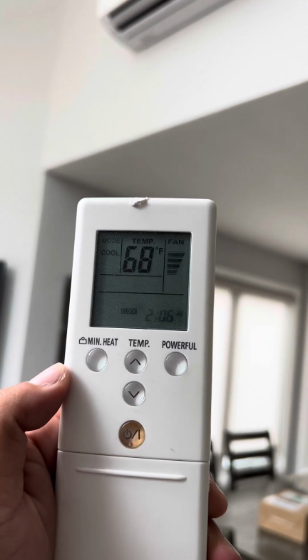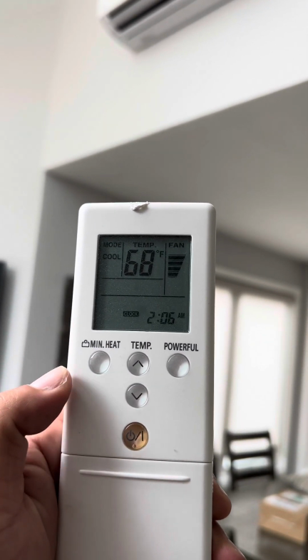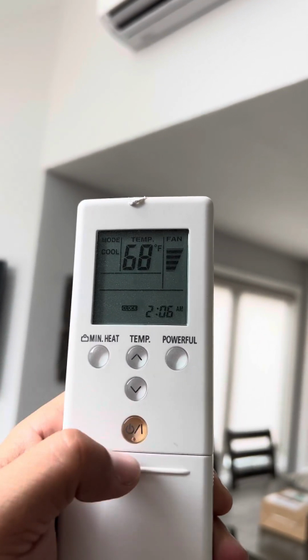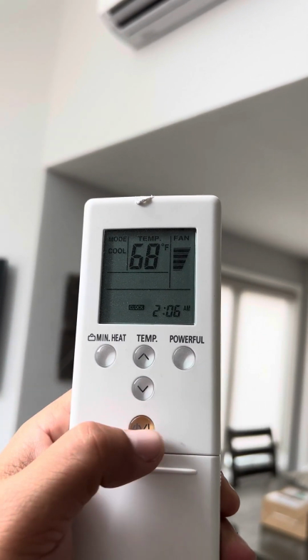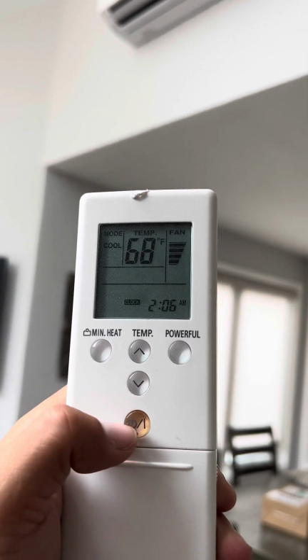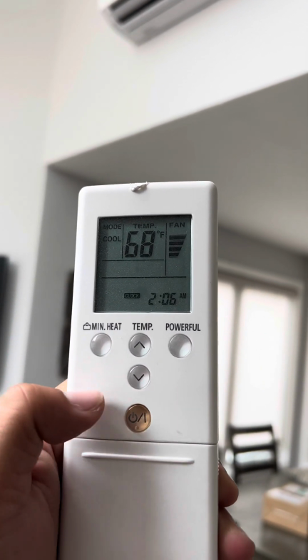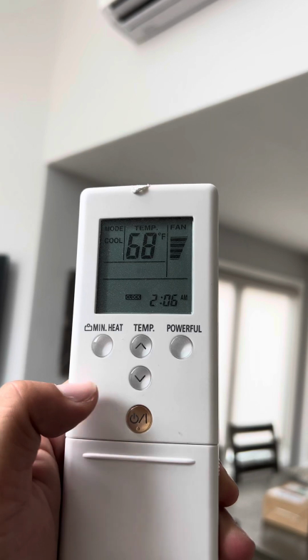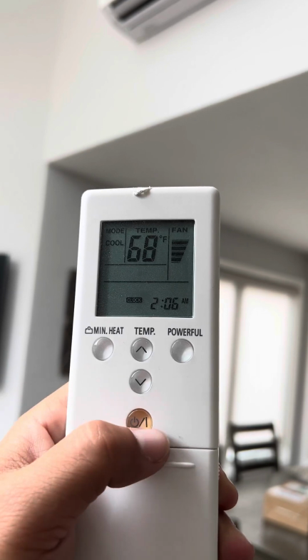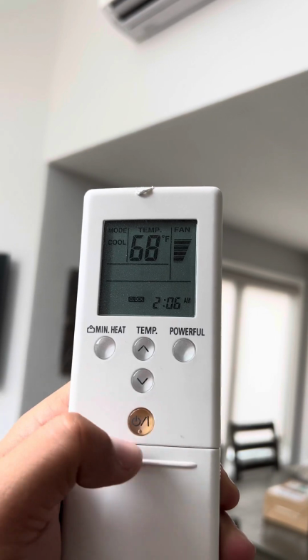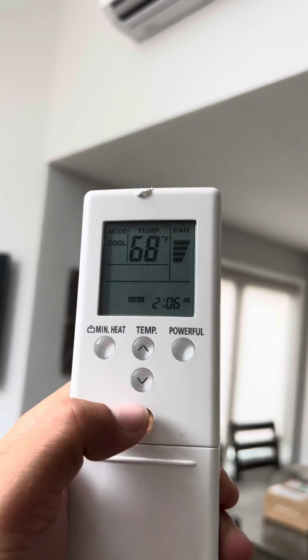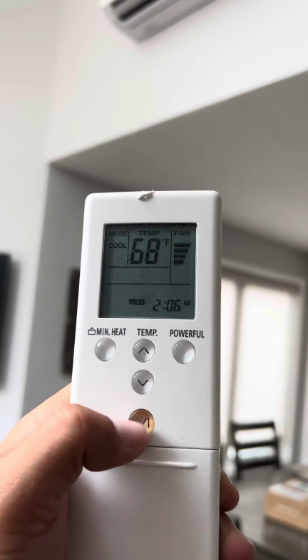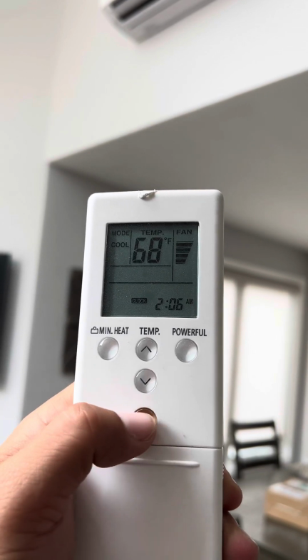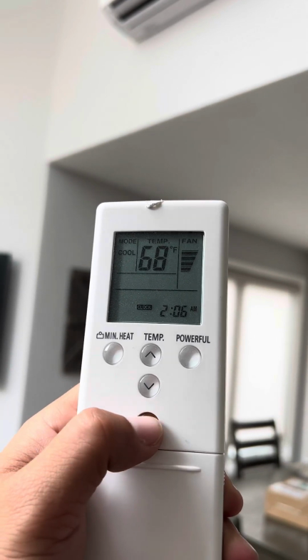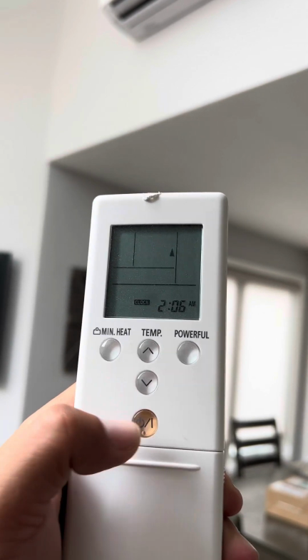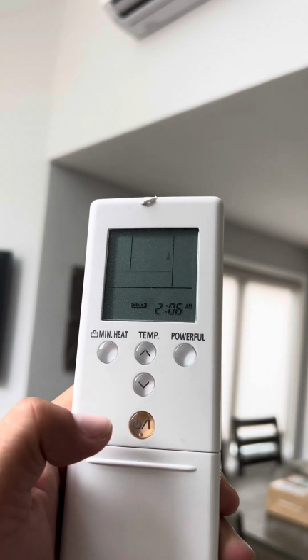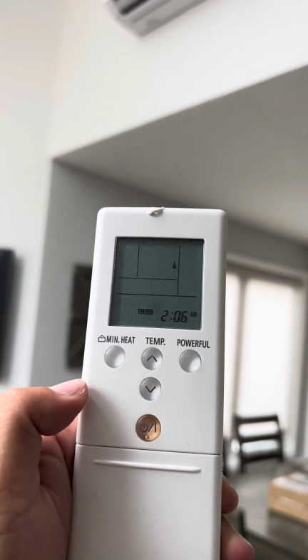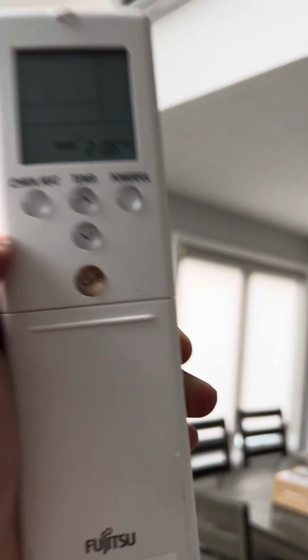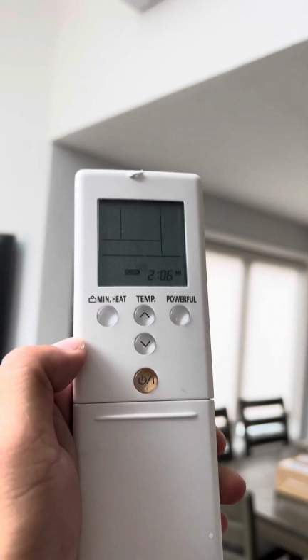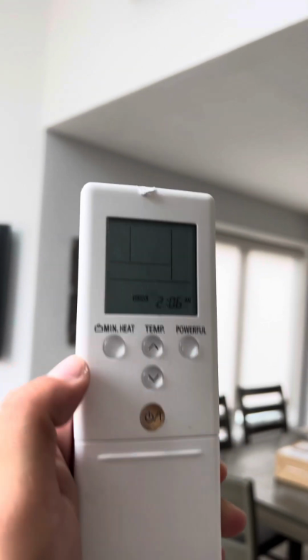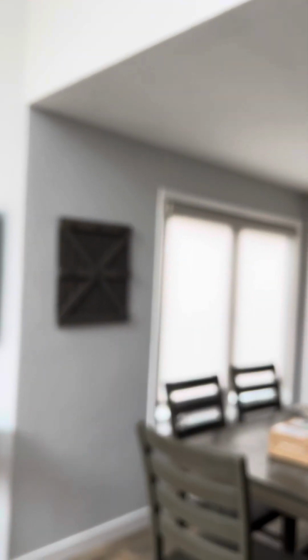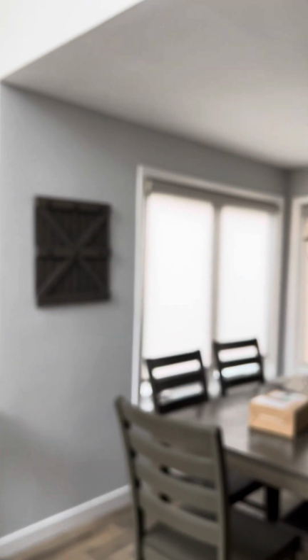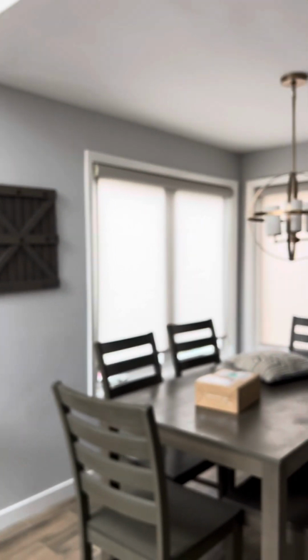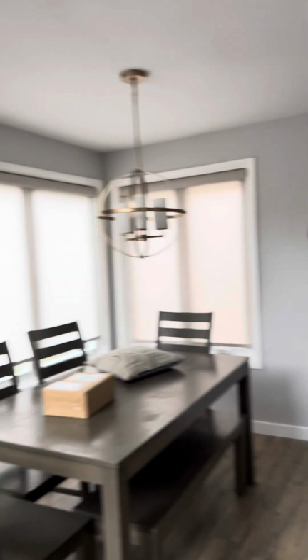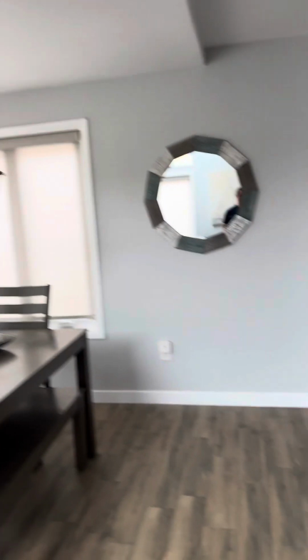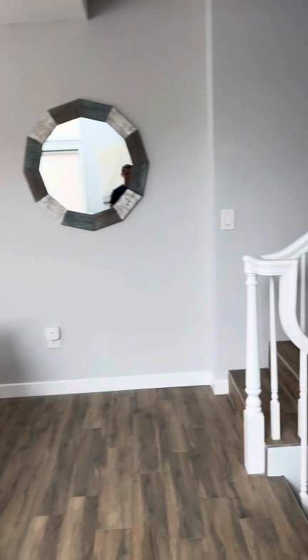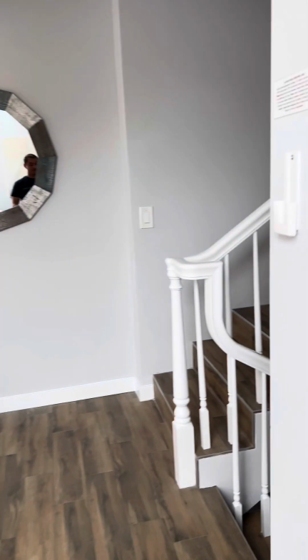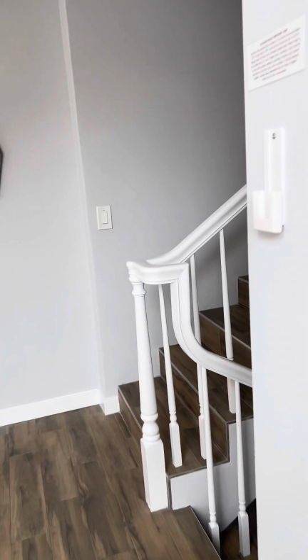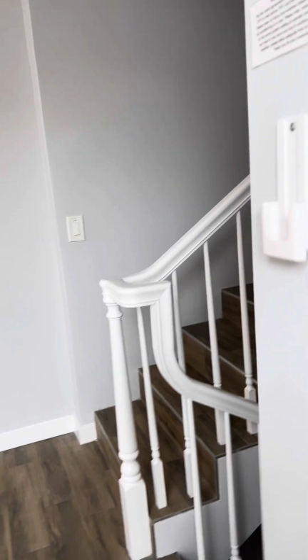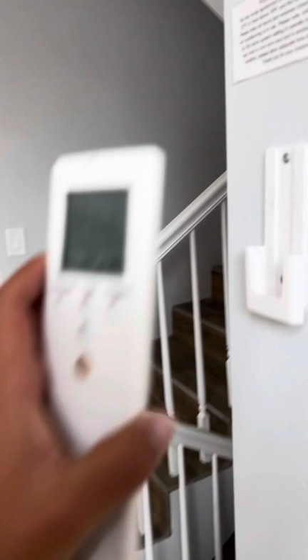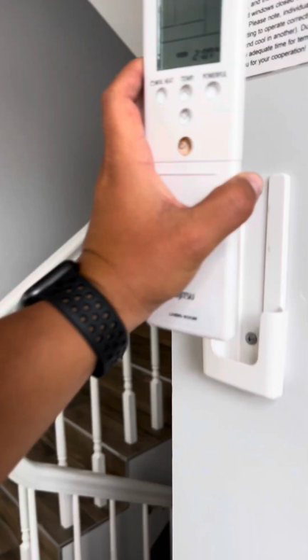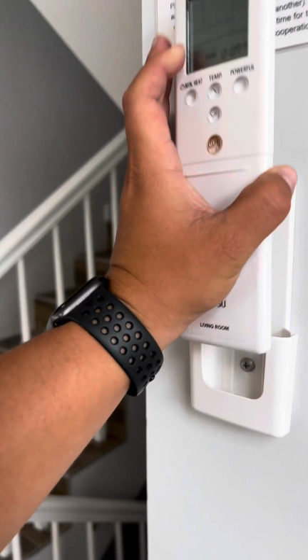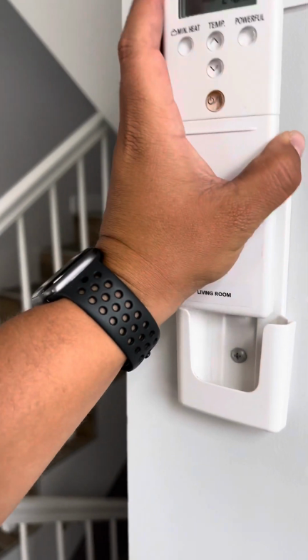When you're done using it, just press the power button right here and put the remote back on the wall so you always know where it's at.